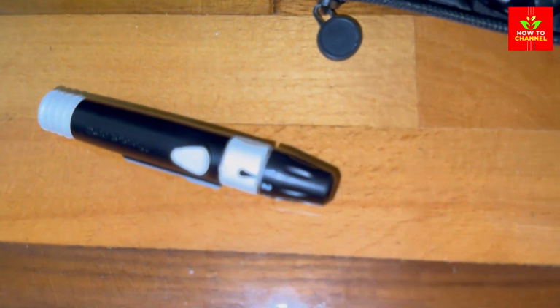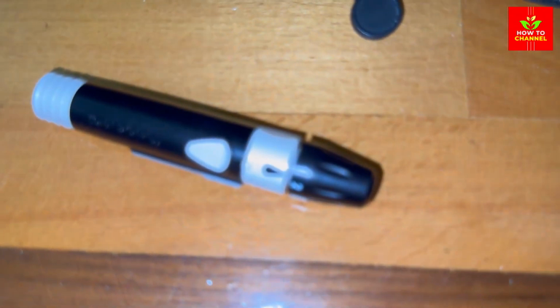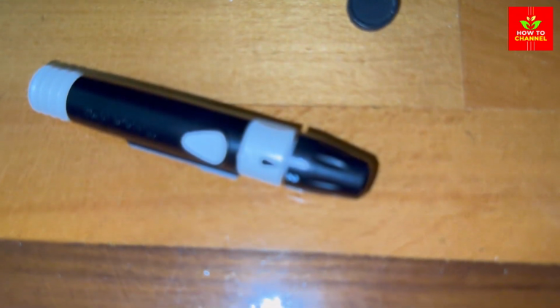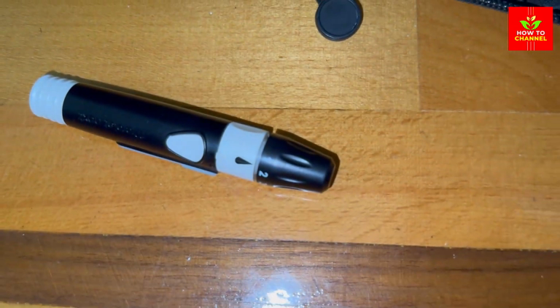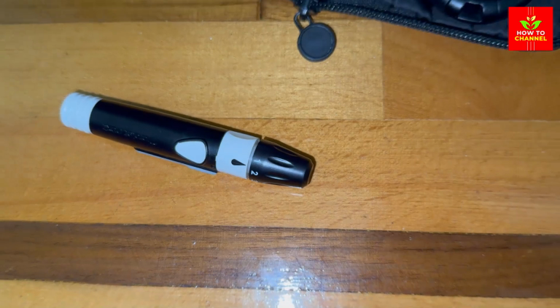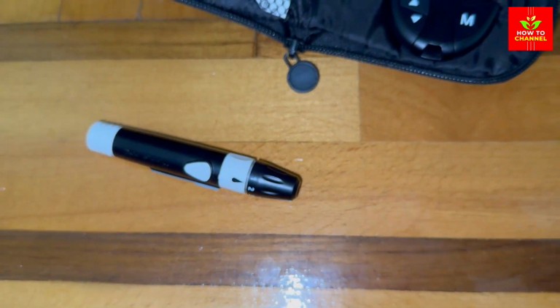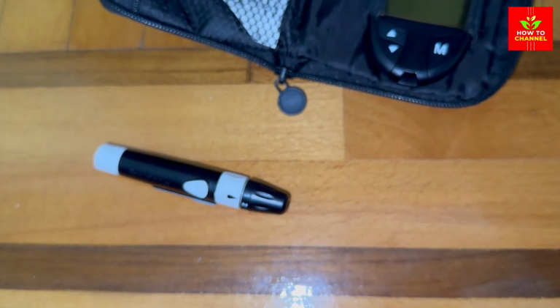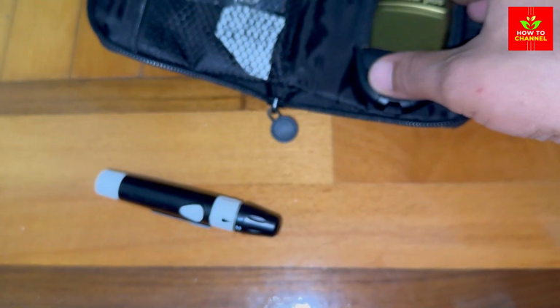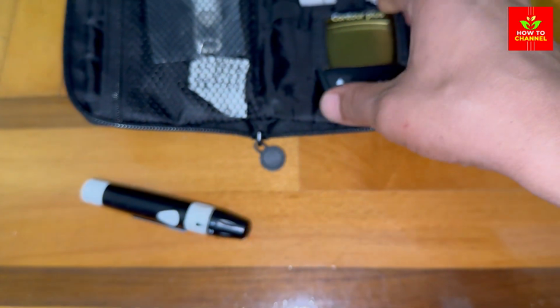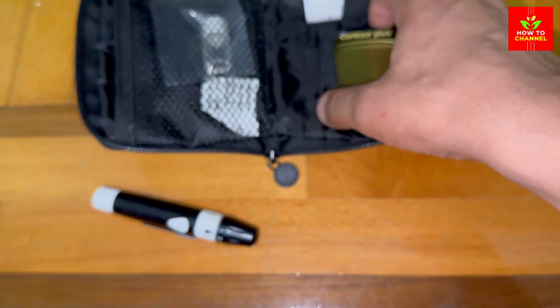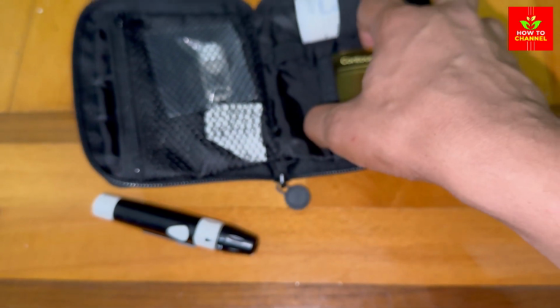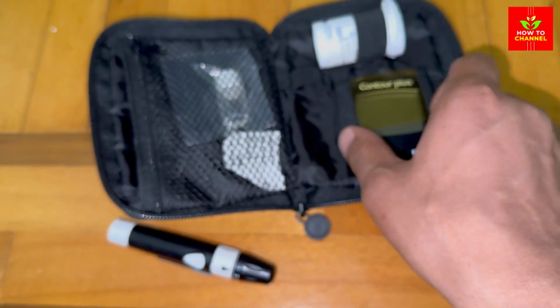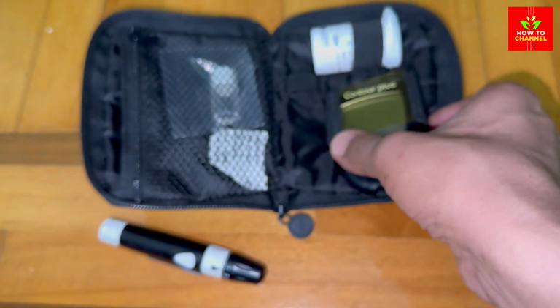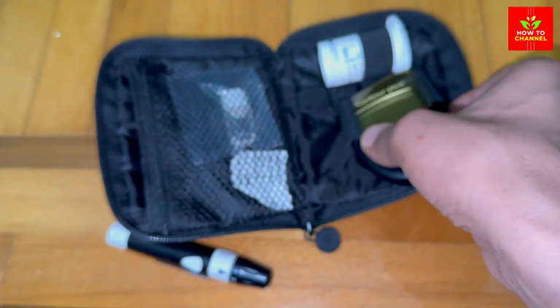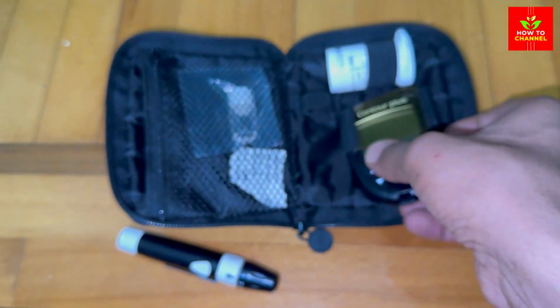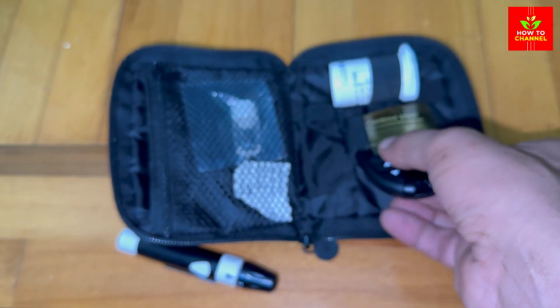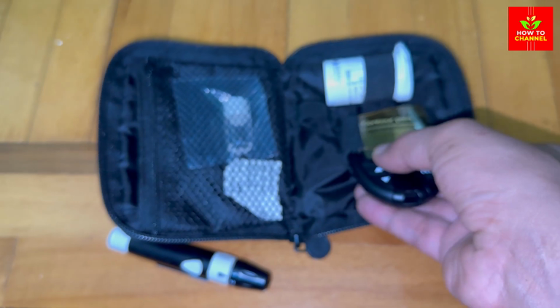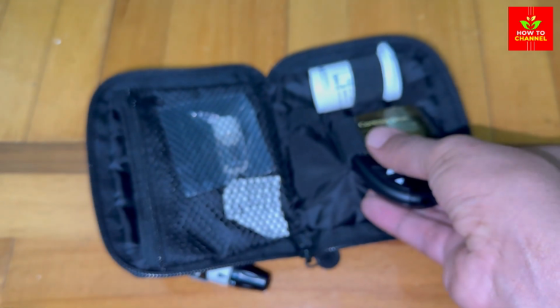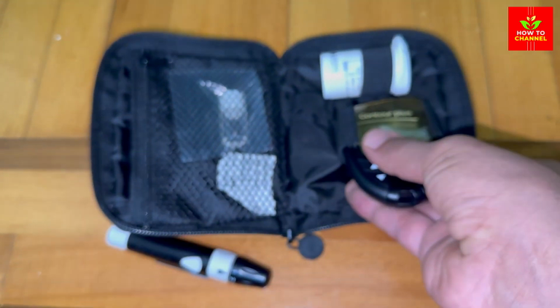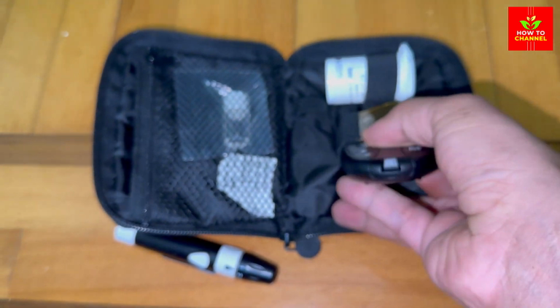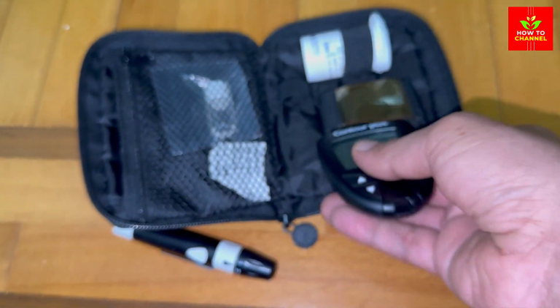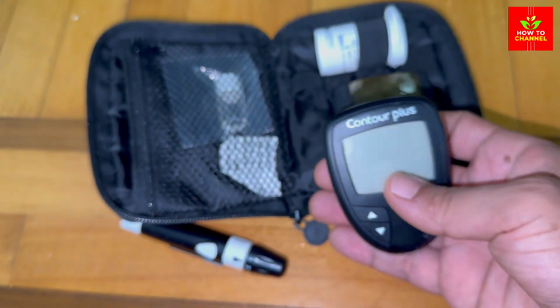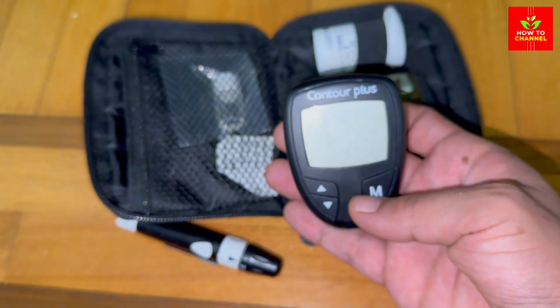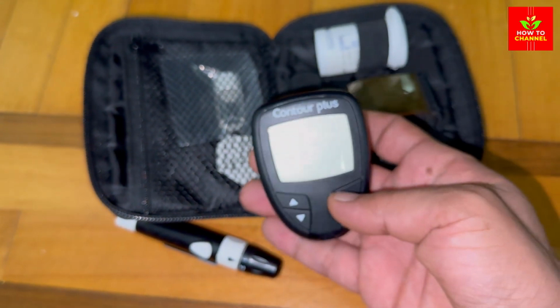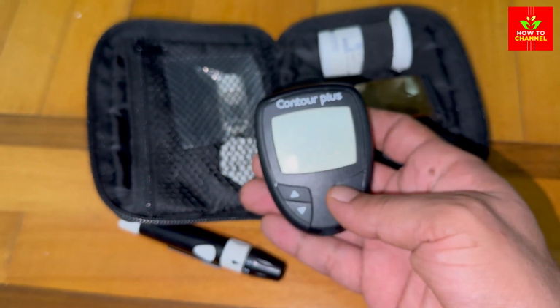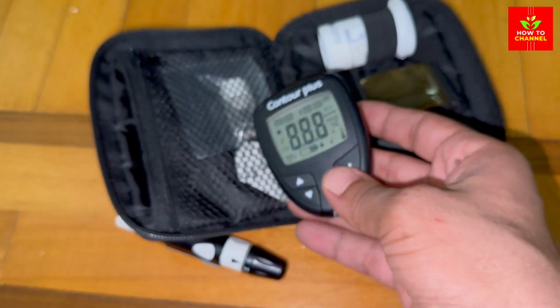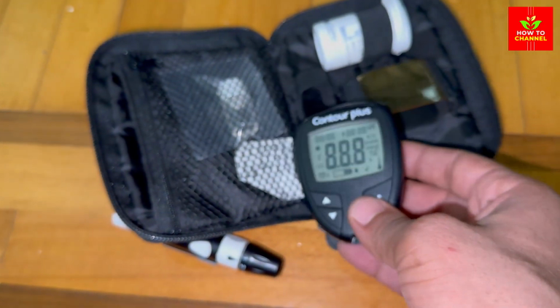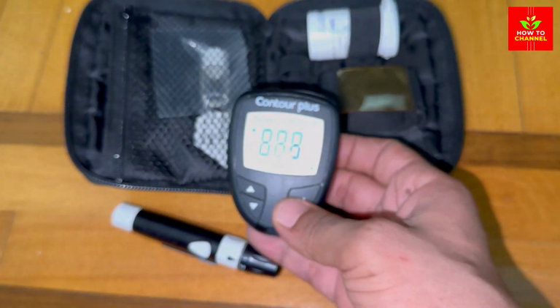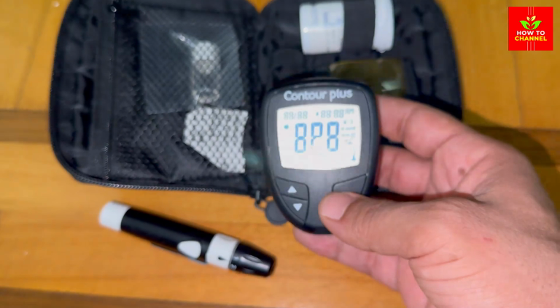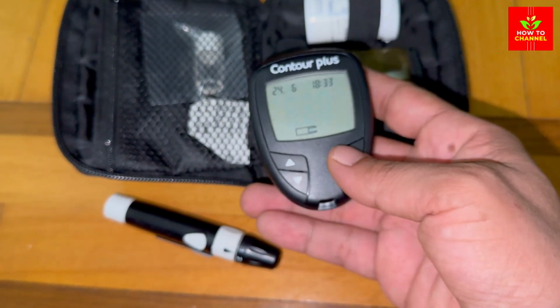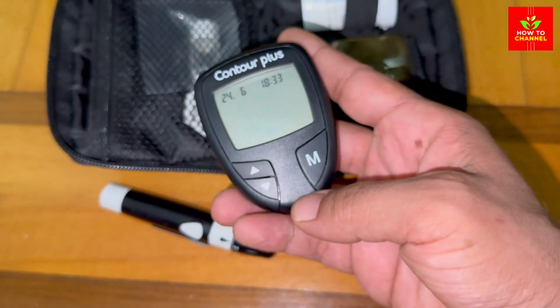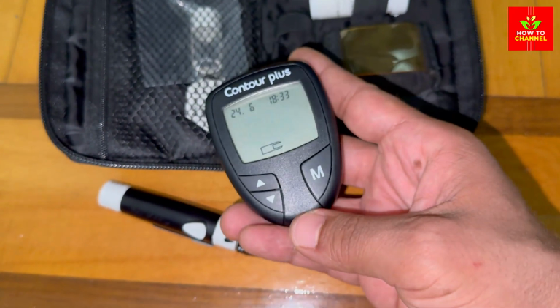Opt for smaller portions — moderation is key. Try to keep your servings small to manage your blood sugar levels better. Prepare them differently: boiling potatoes can increase their GI, while baking or roasting them with the skin on can be slightly better.